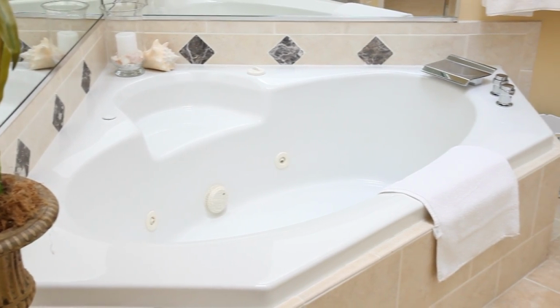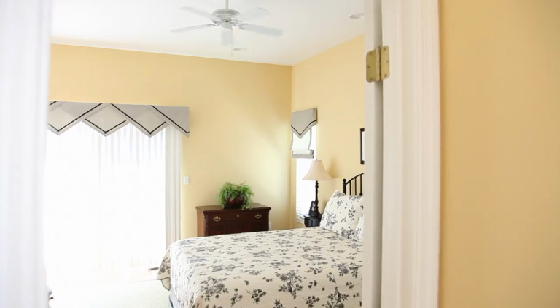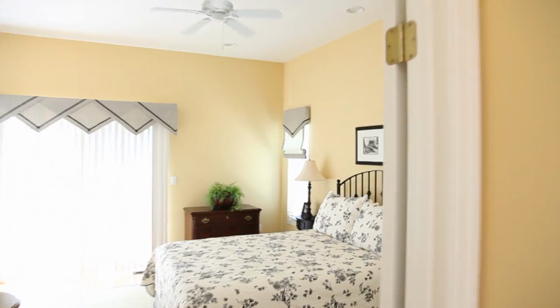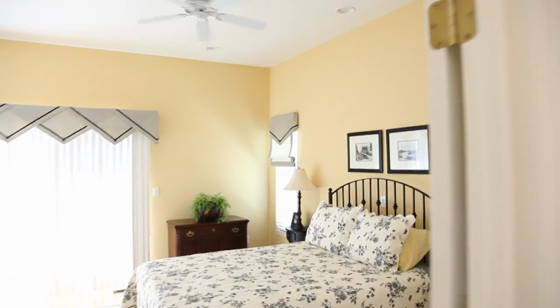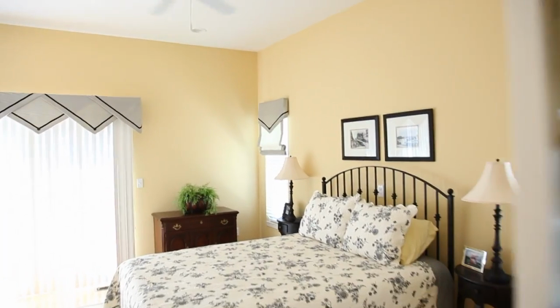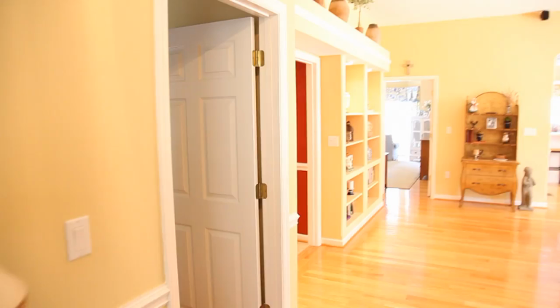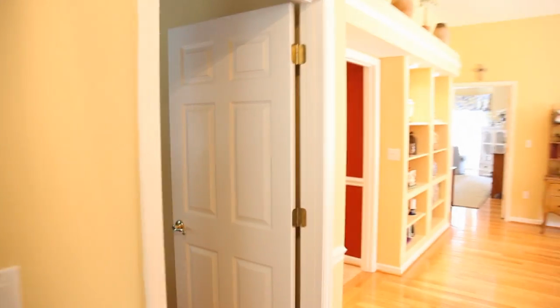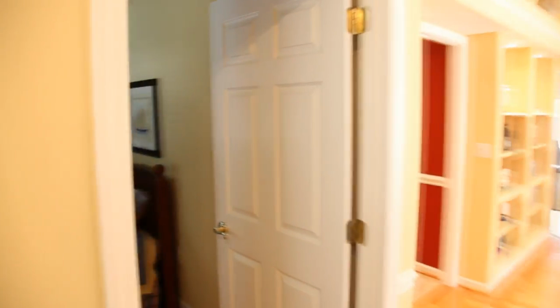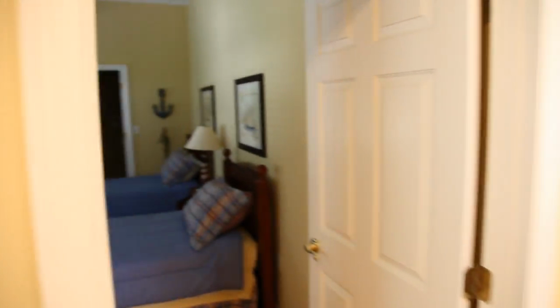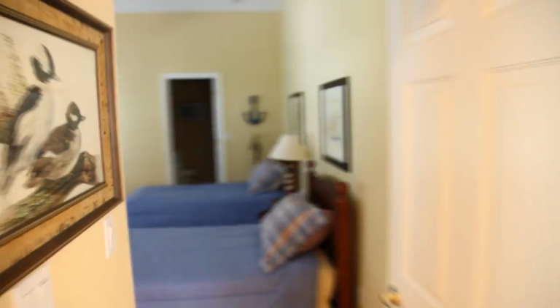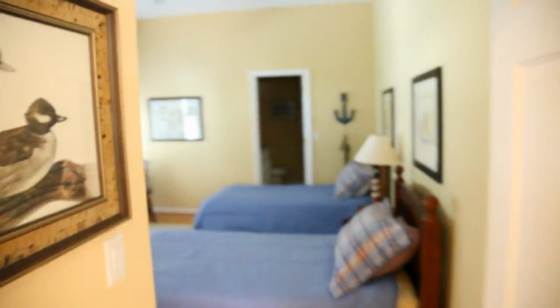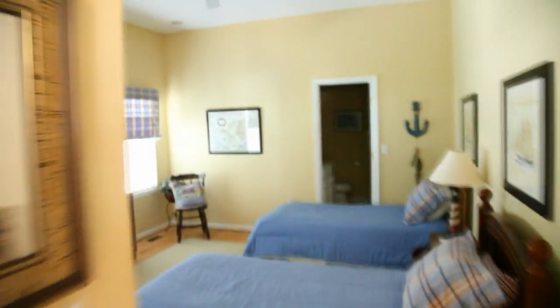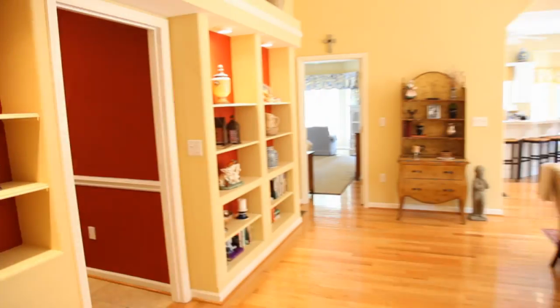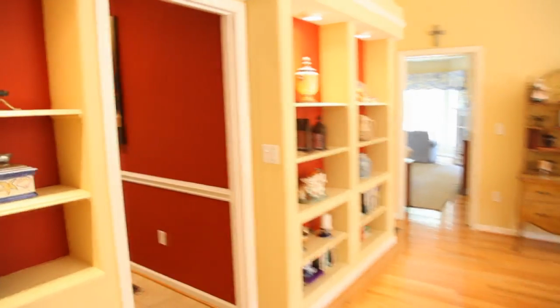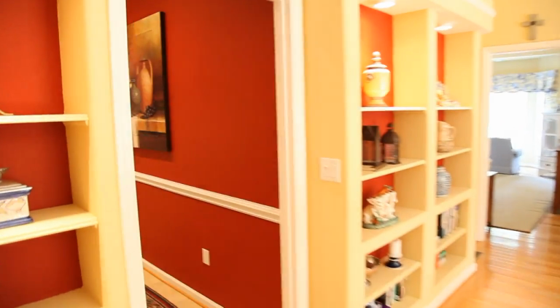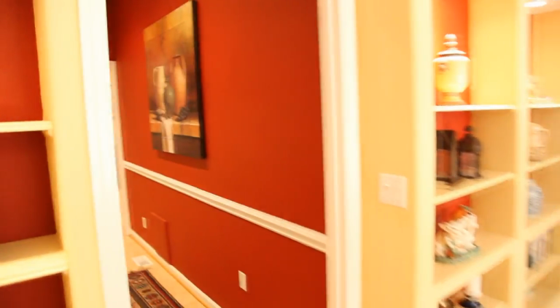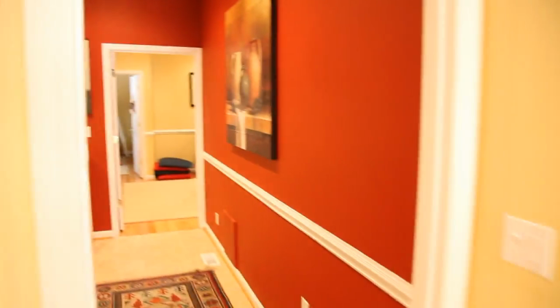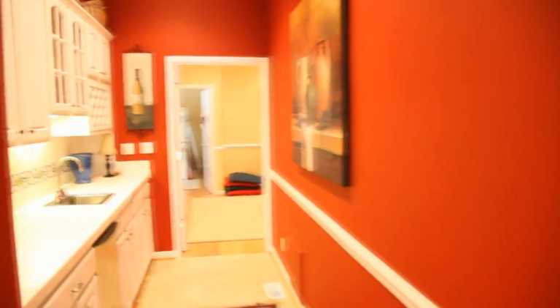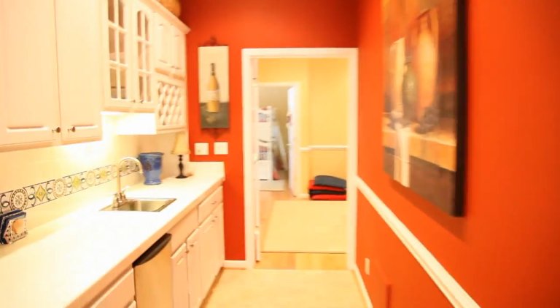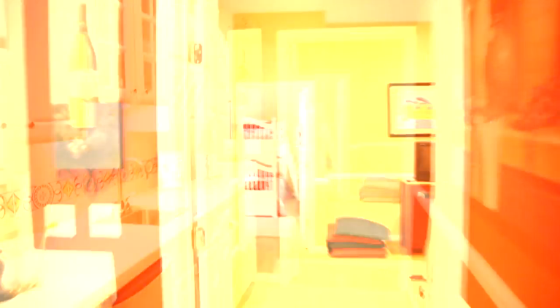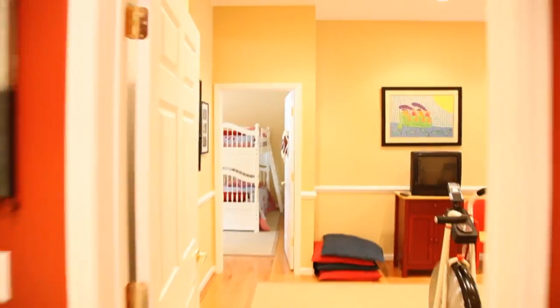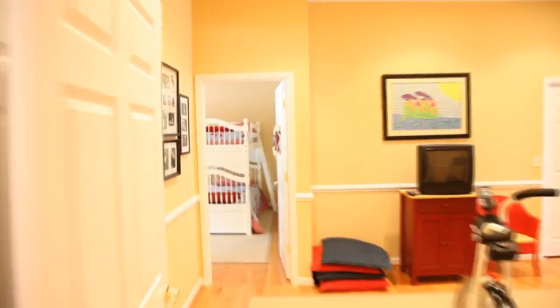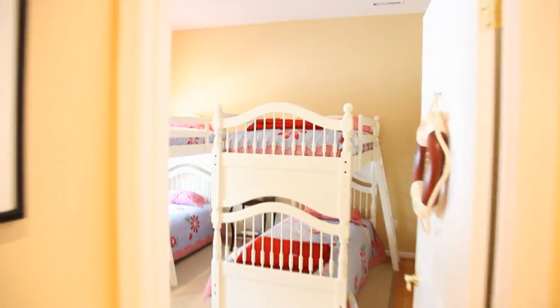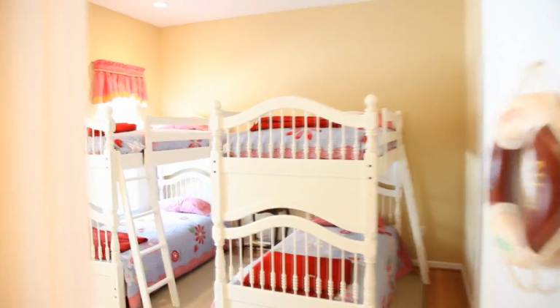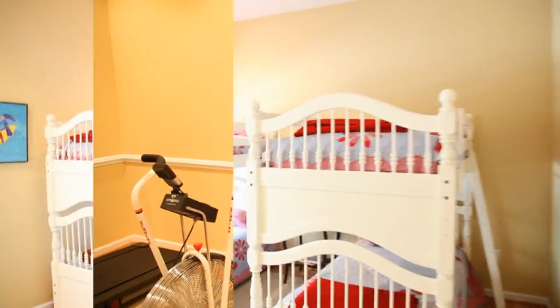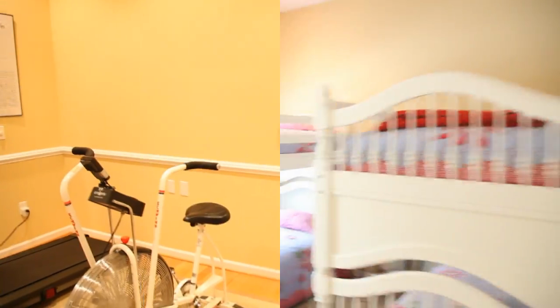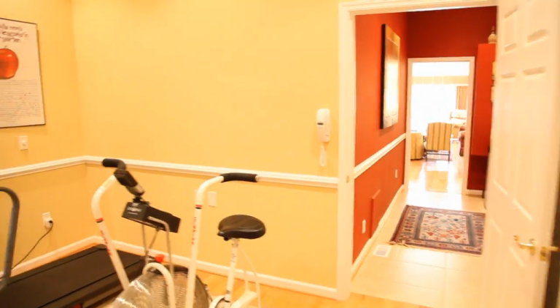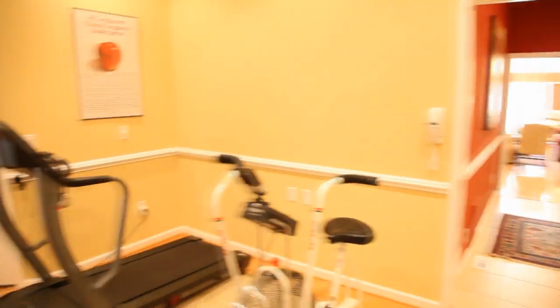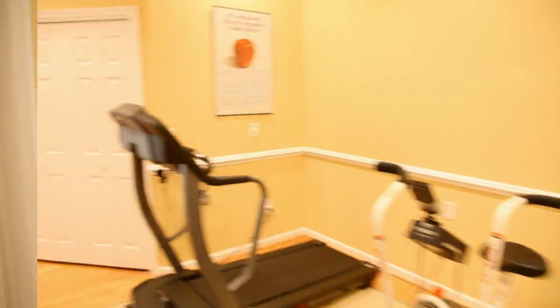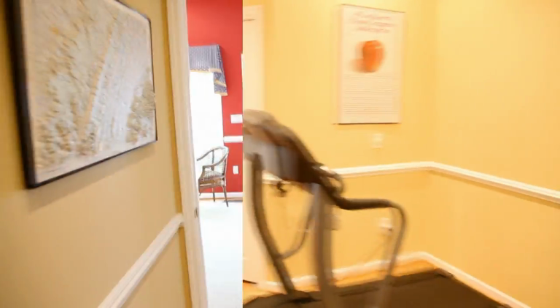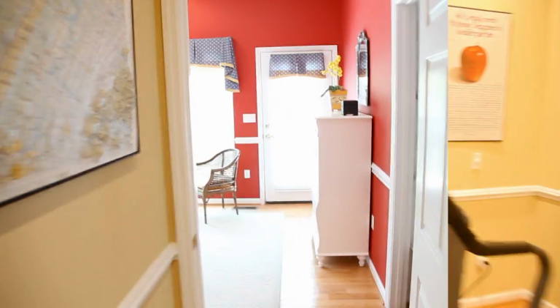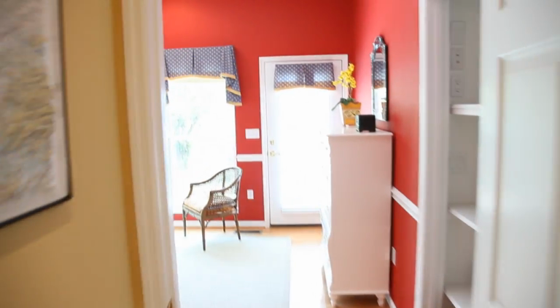With over 3,000 square feet of living space and five bedrooms with four full baths, there's room for everyone from the largest of families or a family reunion.